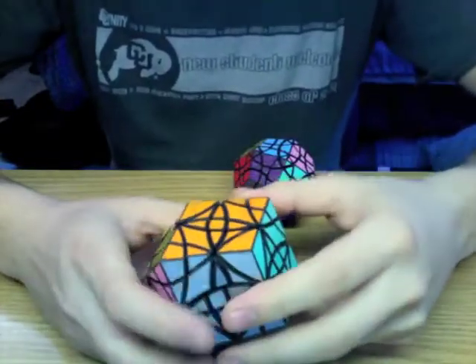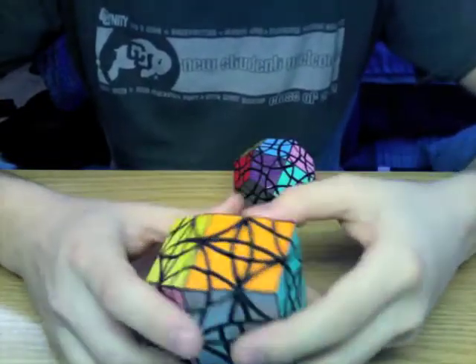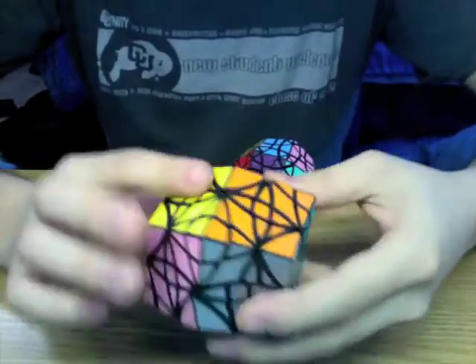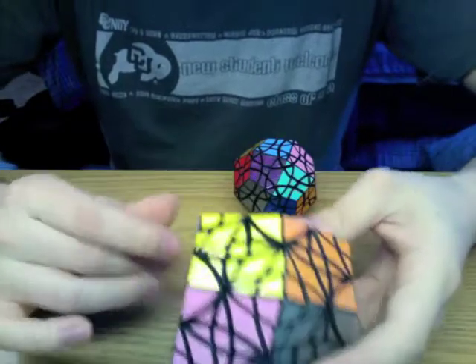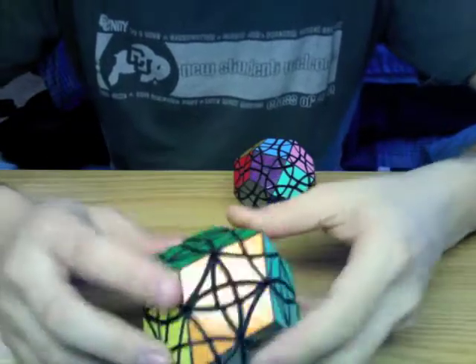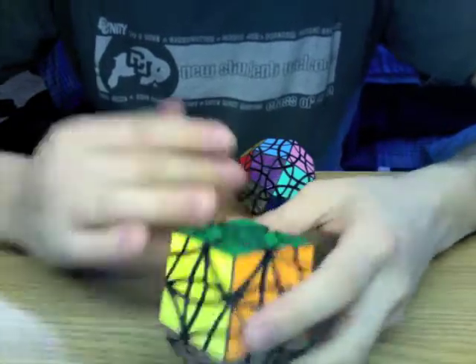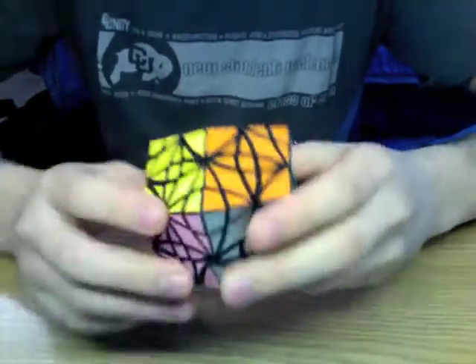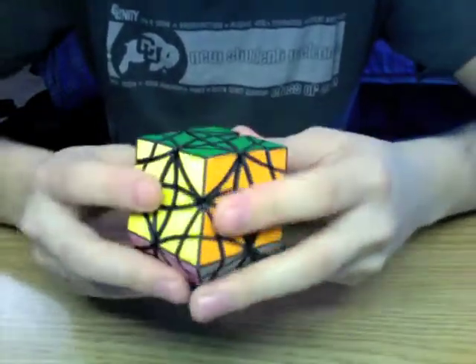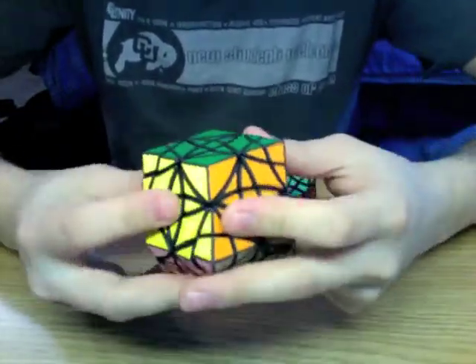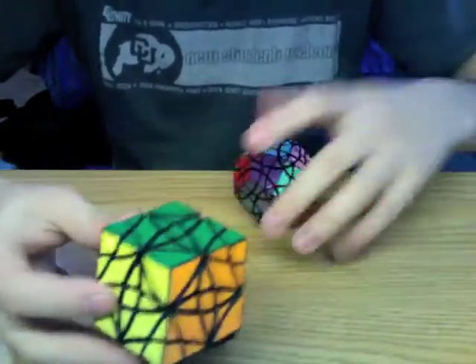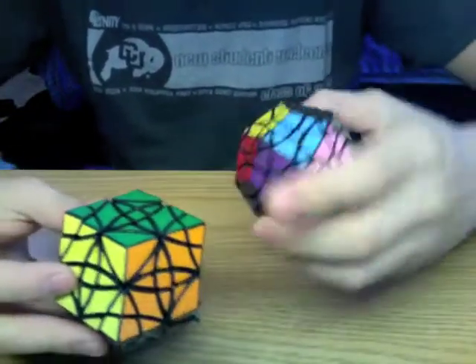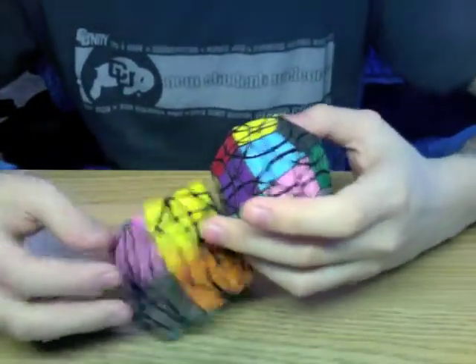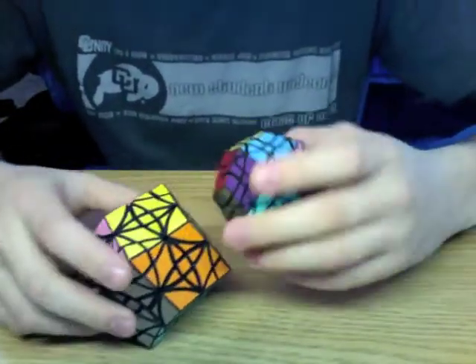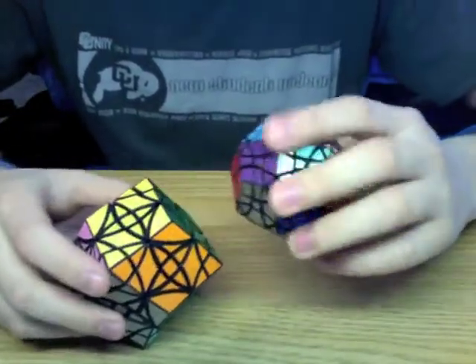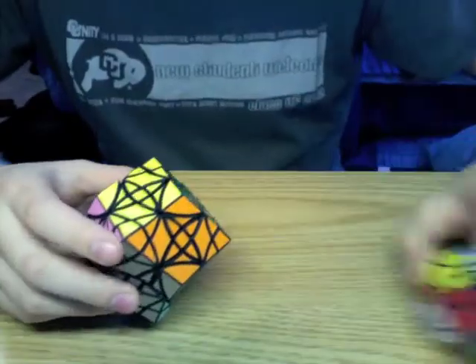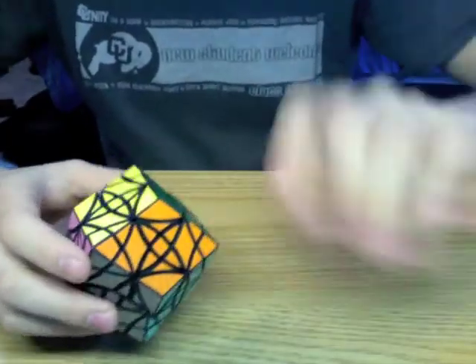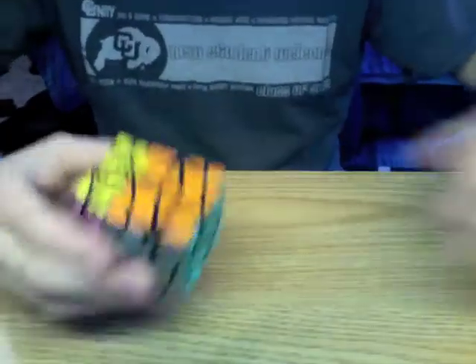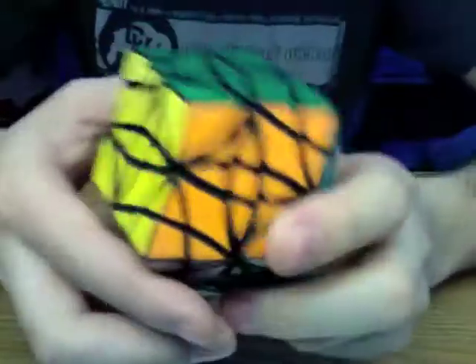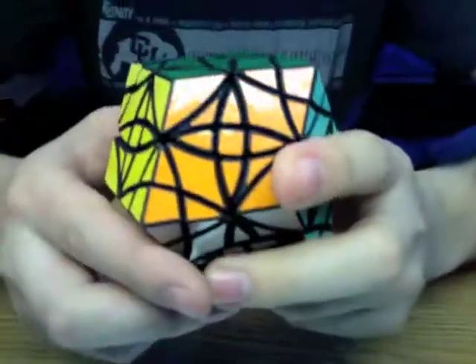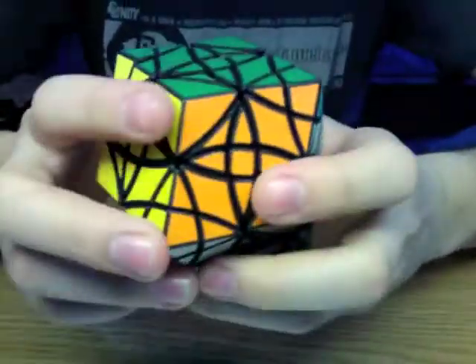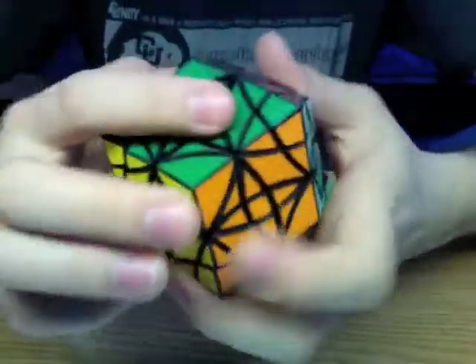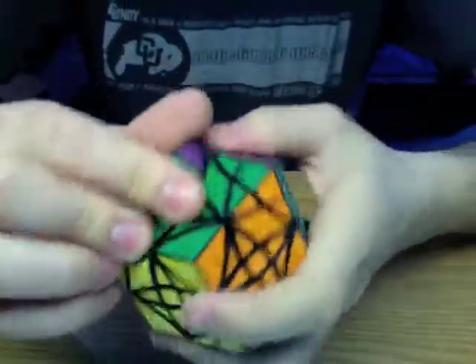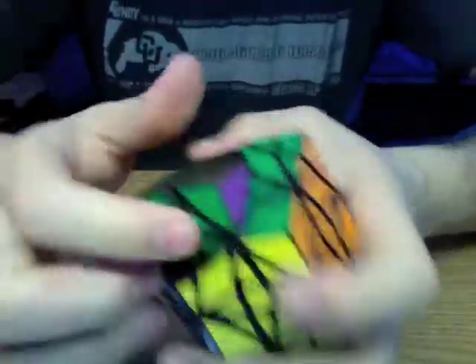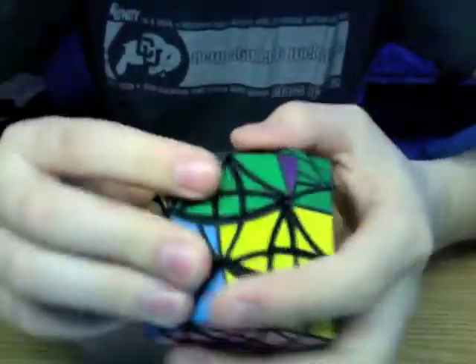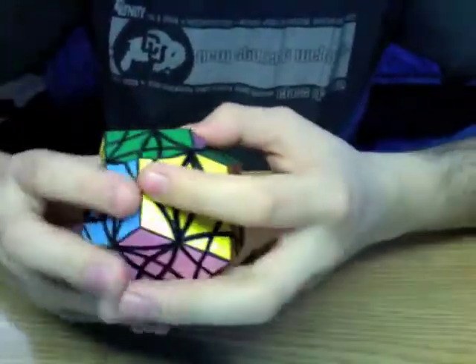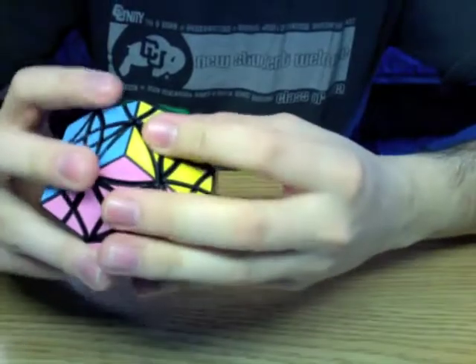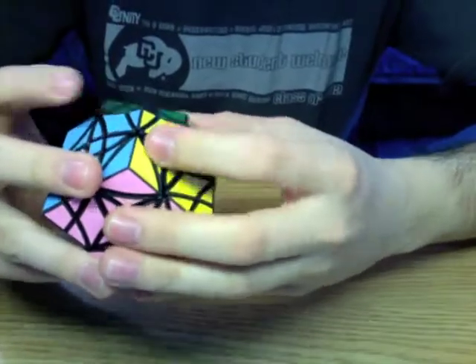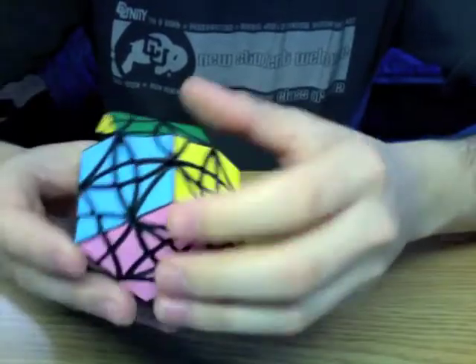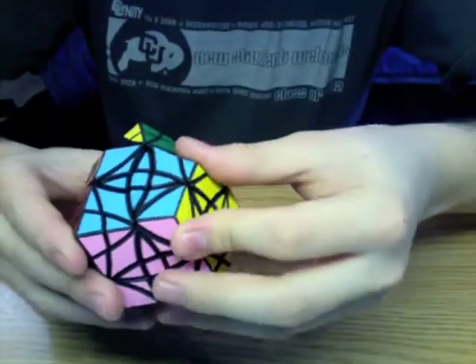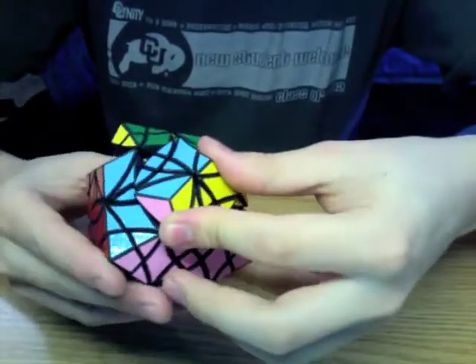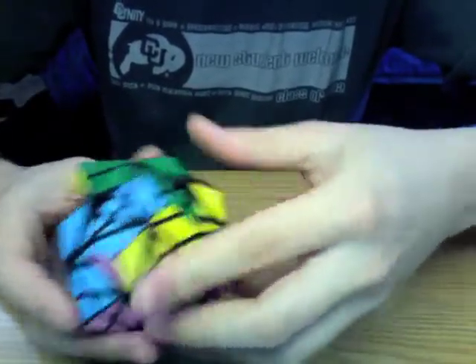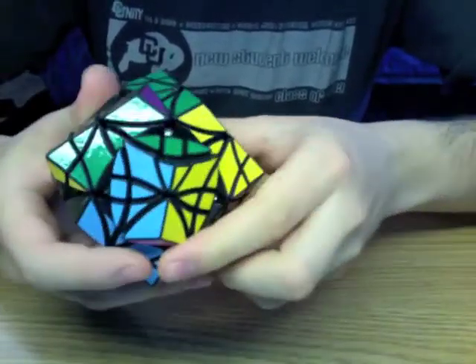The puzzle jumbles, just like the face-turning deltoidal icosotetrahedron, but this one has a lot more interesting shapes that it can reach.